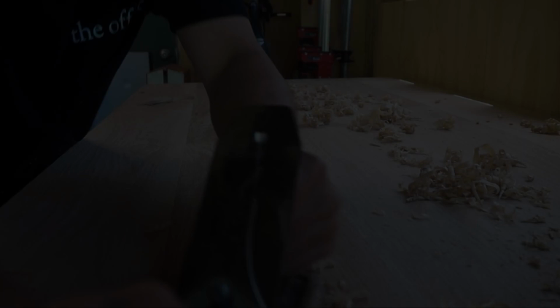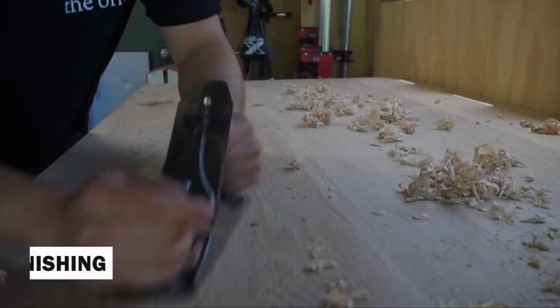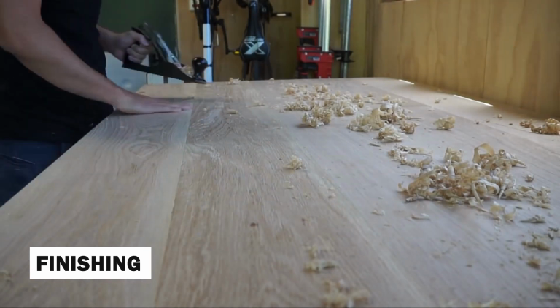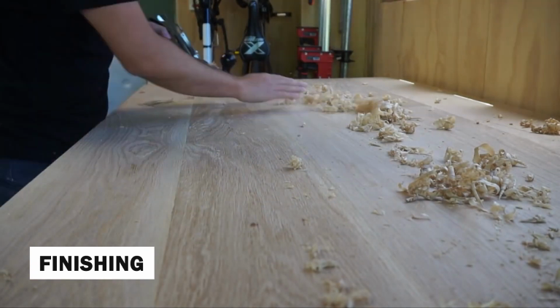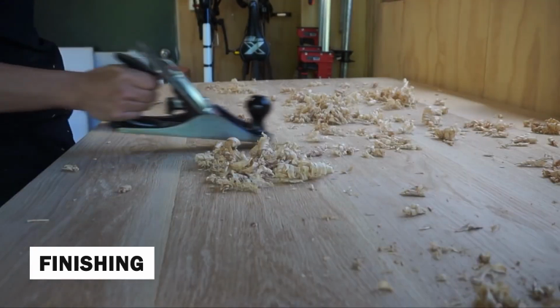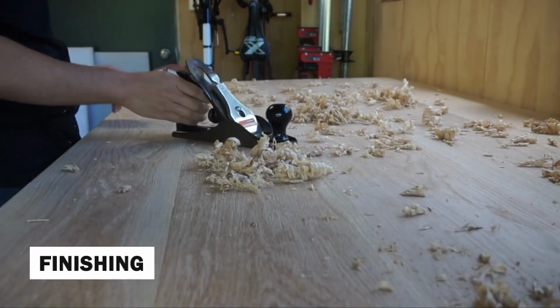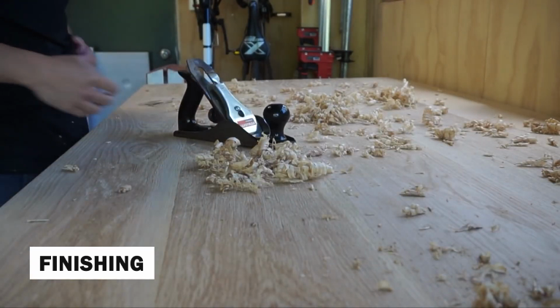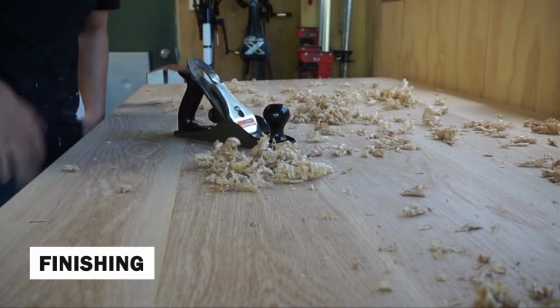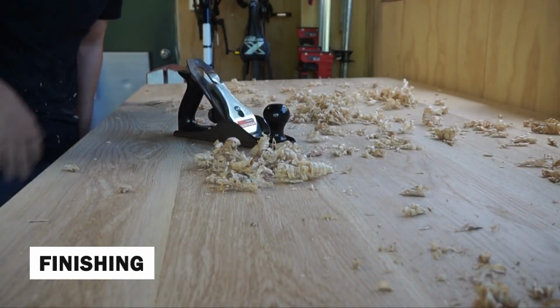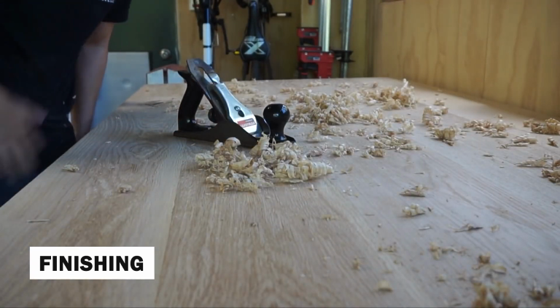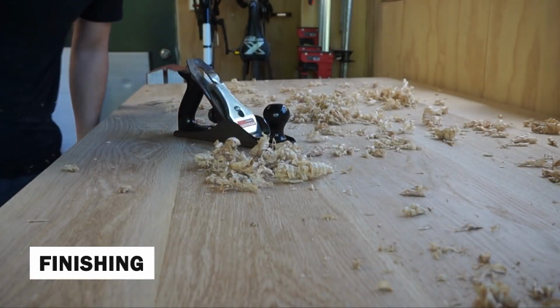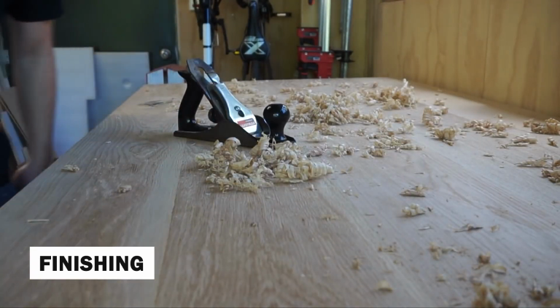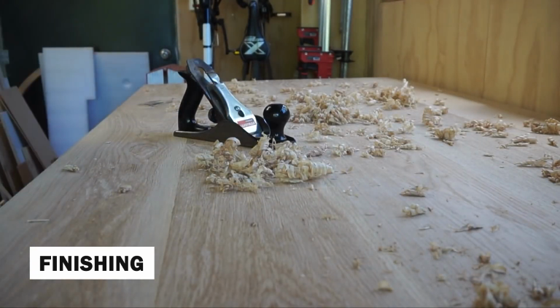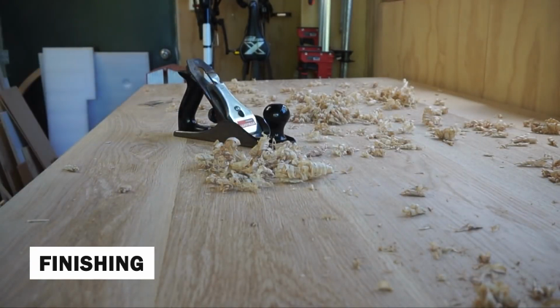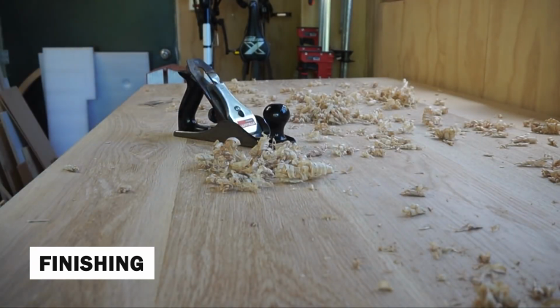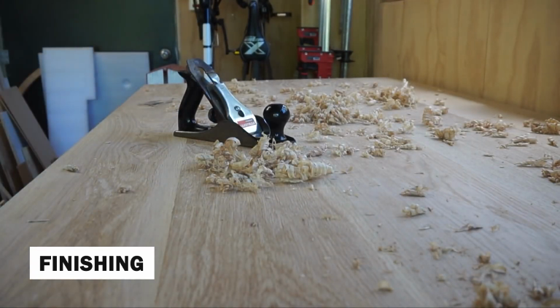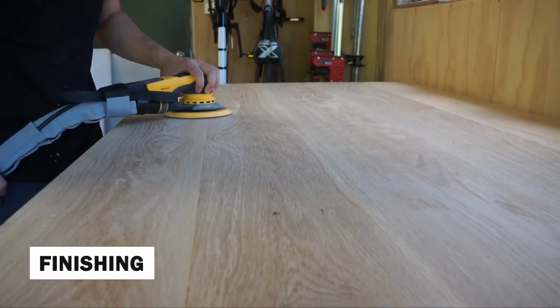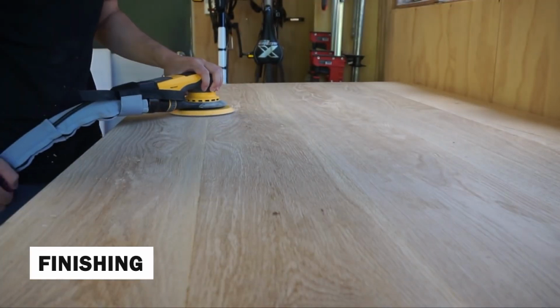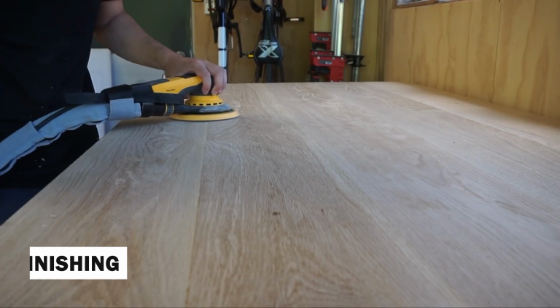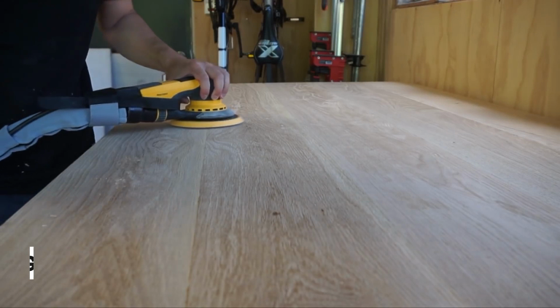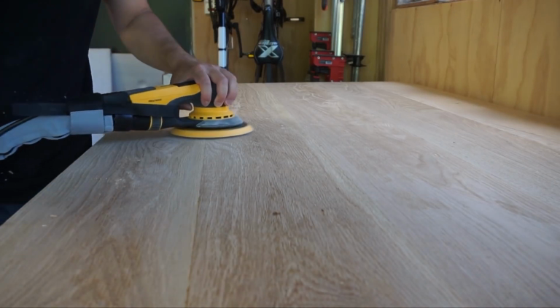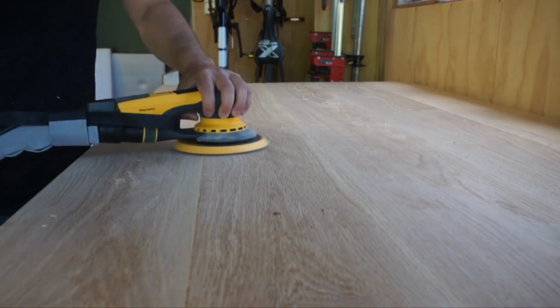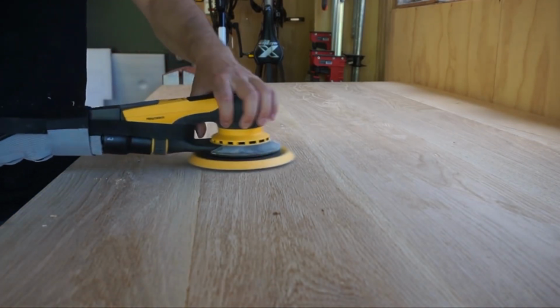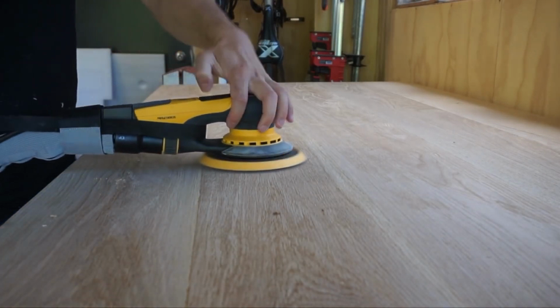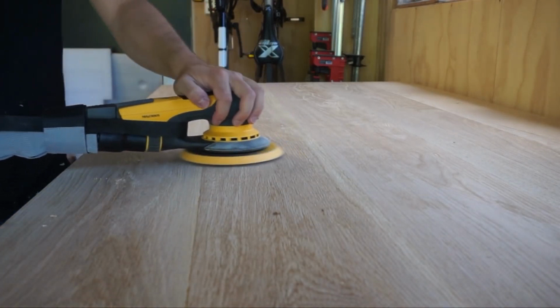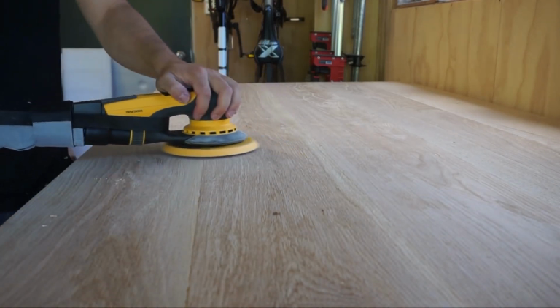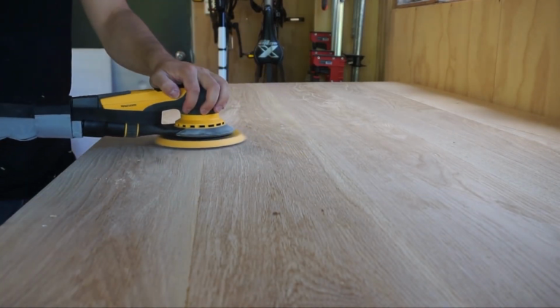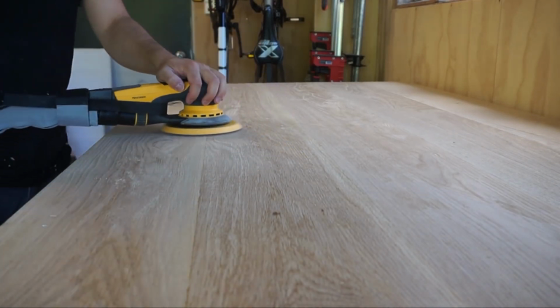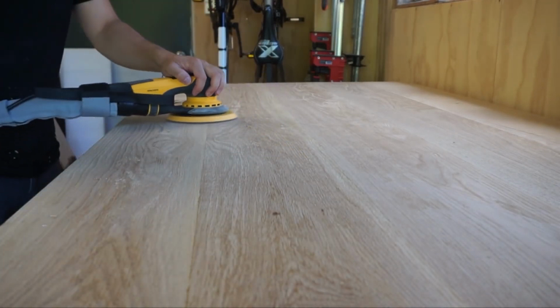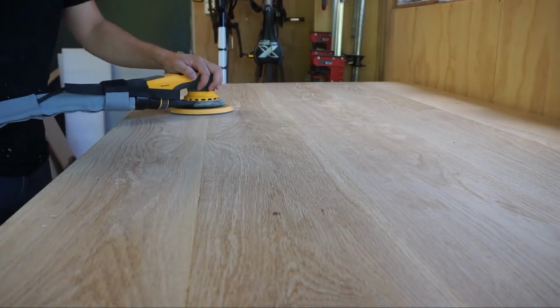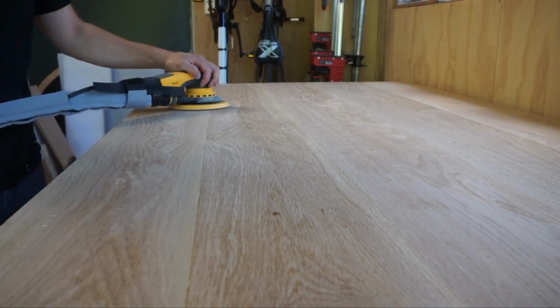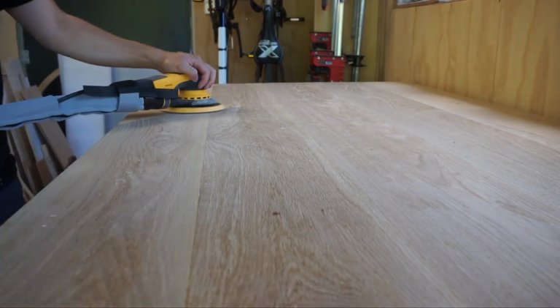The finishing process brings out the natural beauty of the wood while providing protection. Woodworkers apply a combination of stains, dyes, and sealants to achieve the desired color and finish.